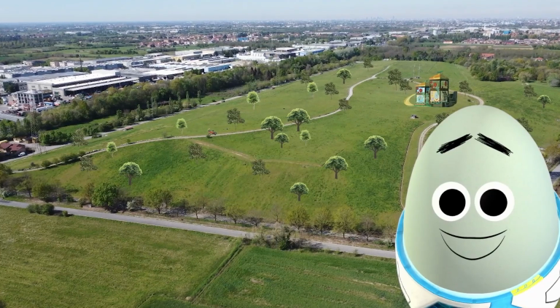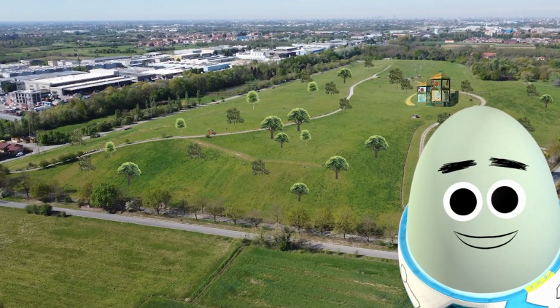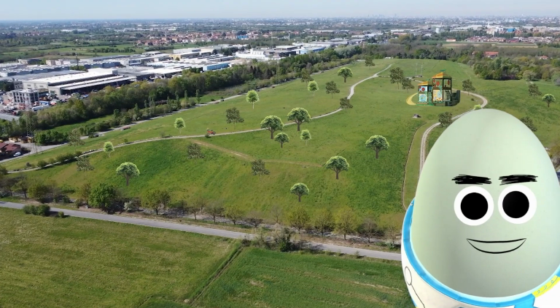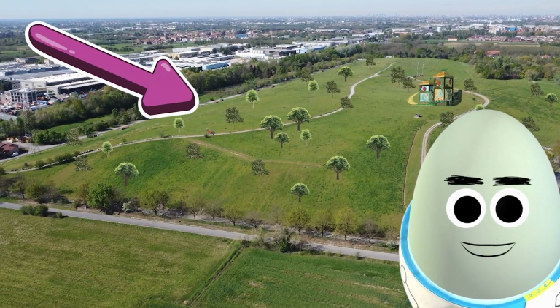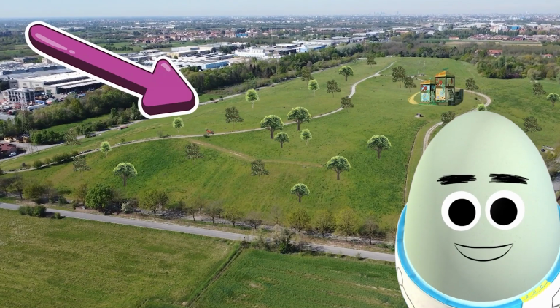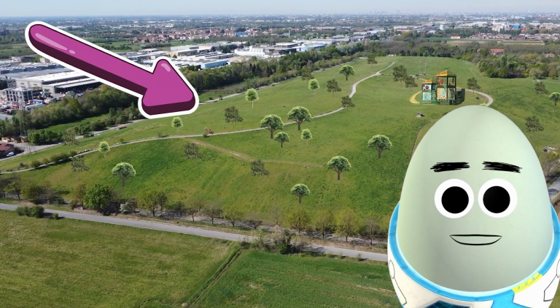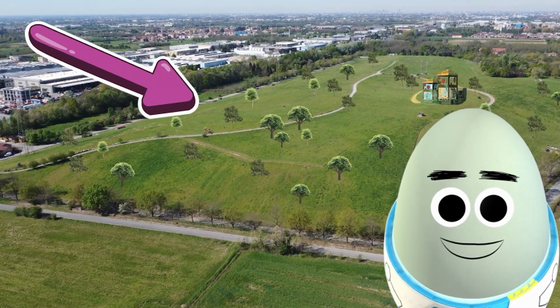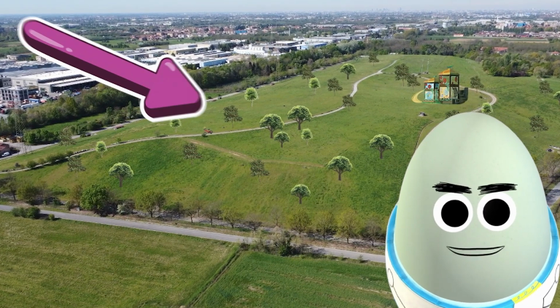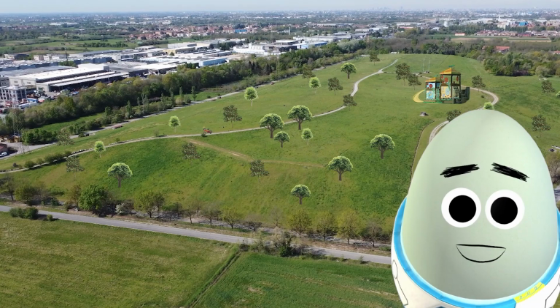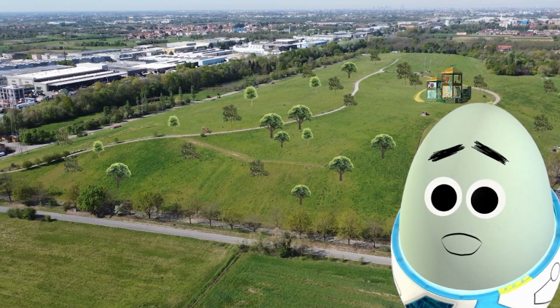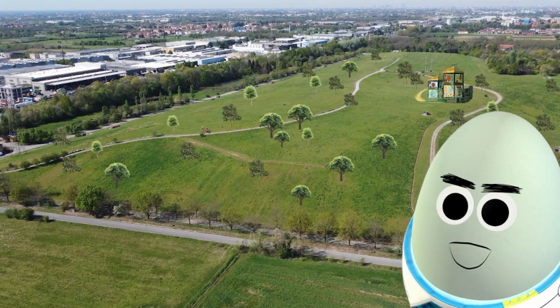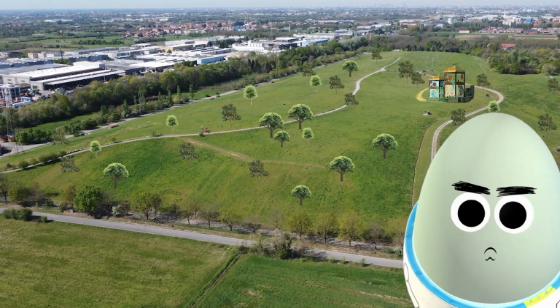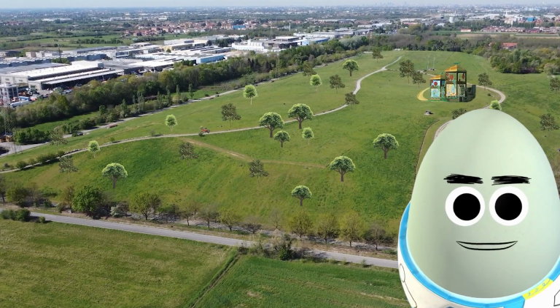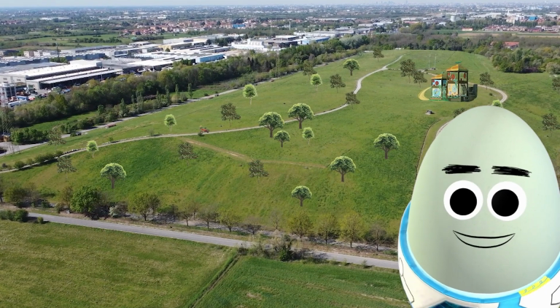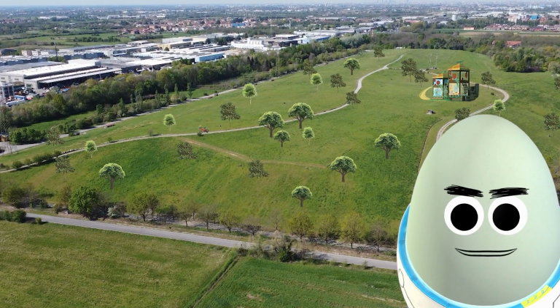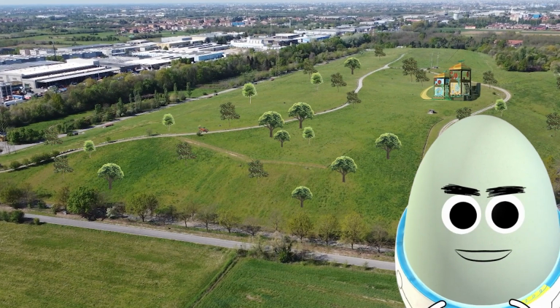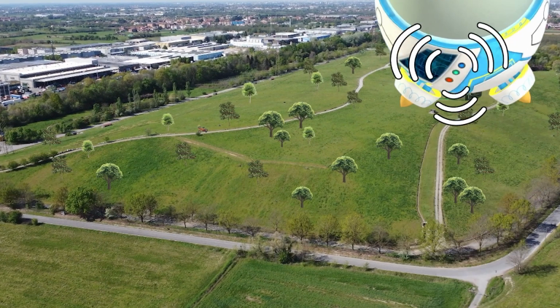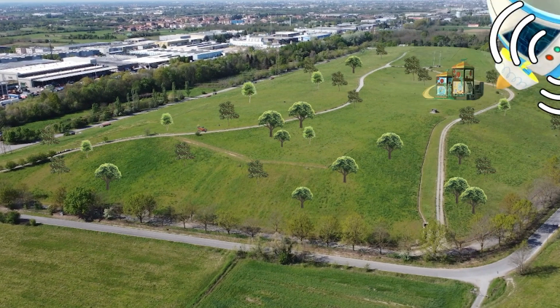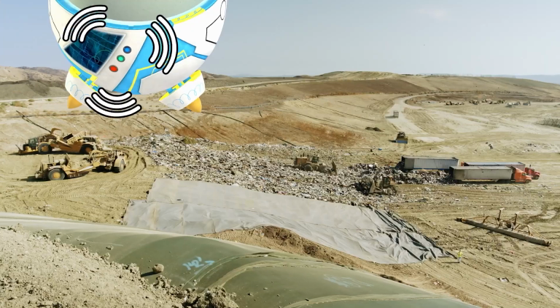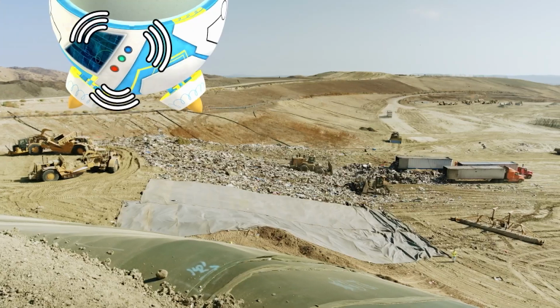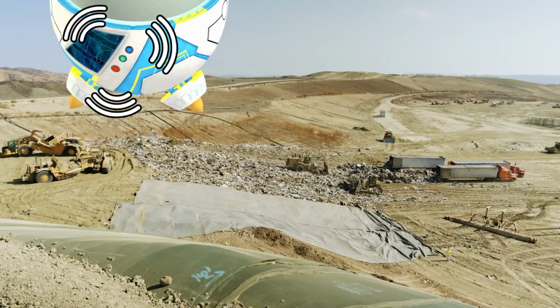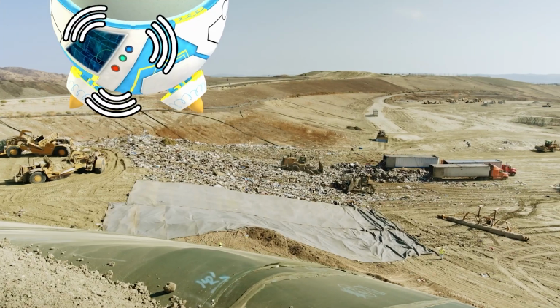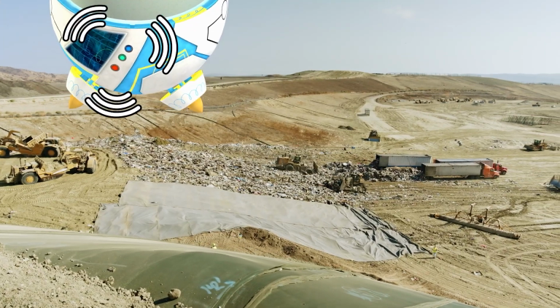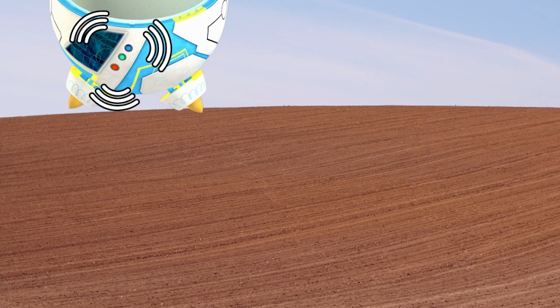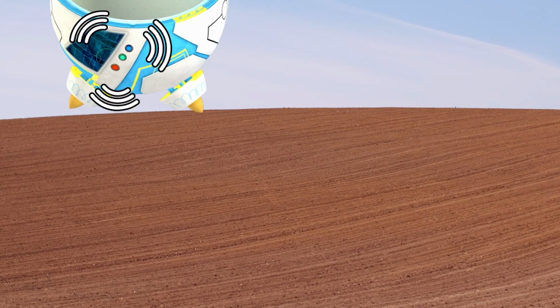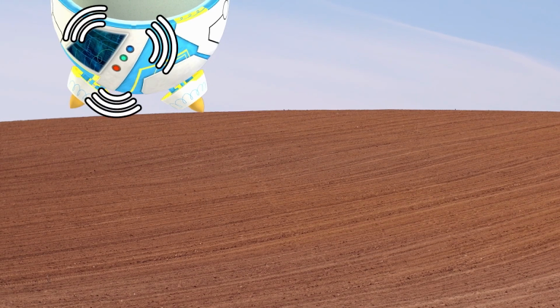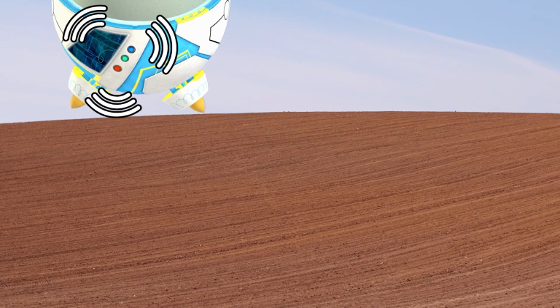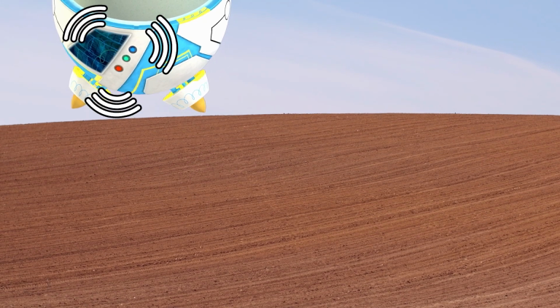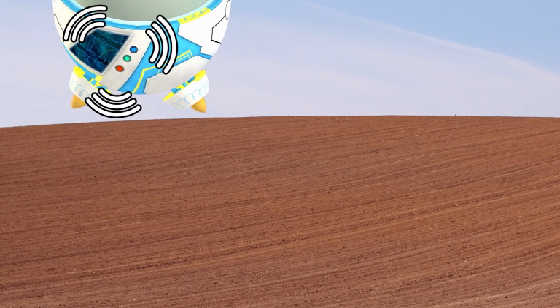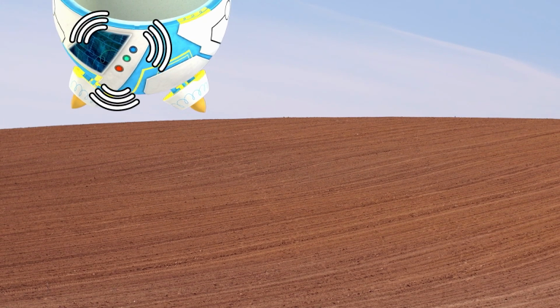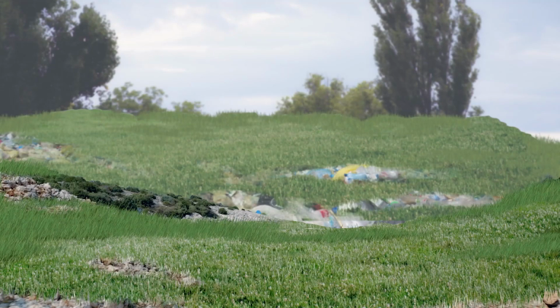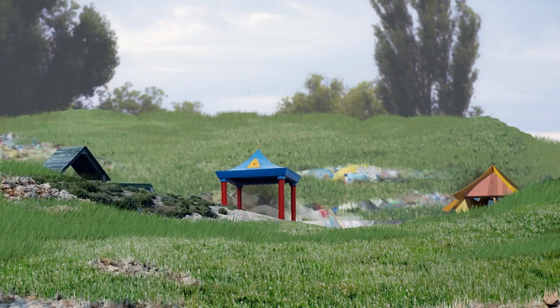Amazing to think this green space used to be a landfill! It took a lot of work to build it safely. This filled-up landfill was sealed and capped with clean soil to provide a proper environment to grow a park!